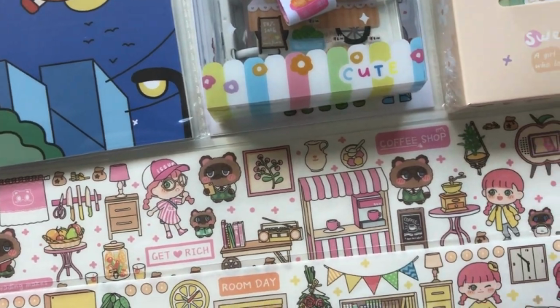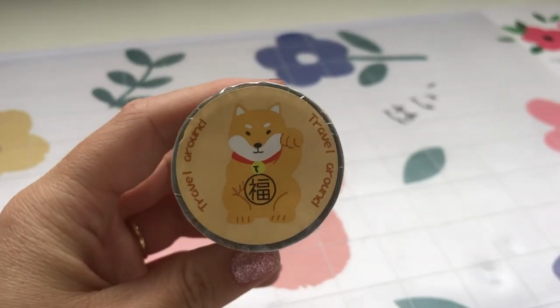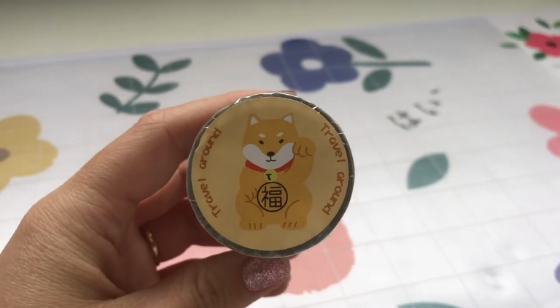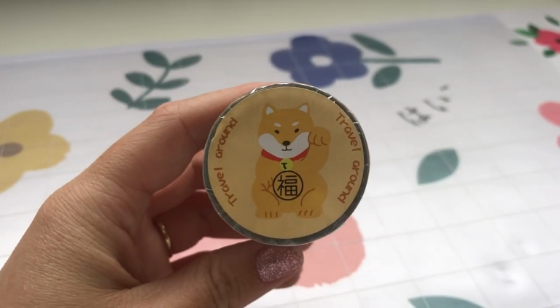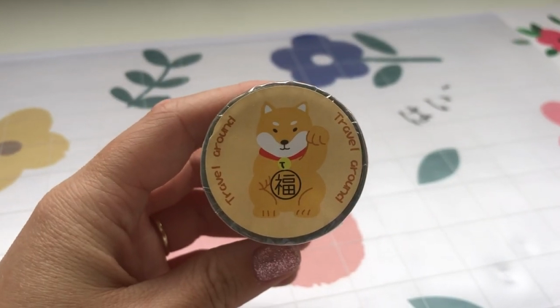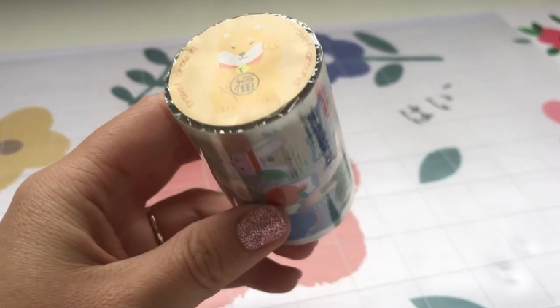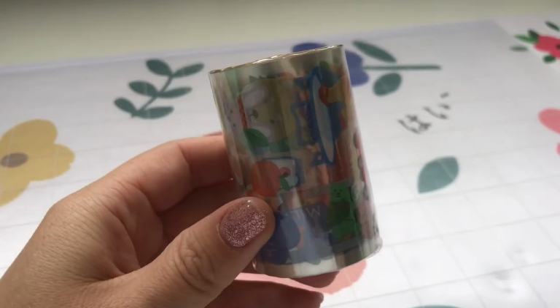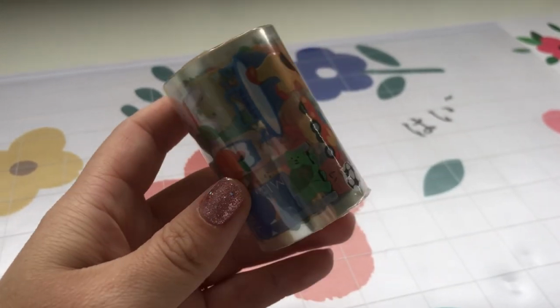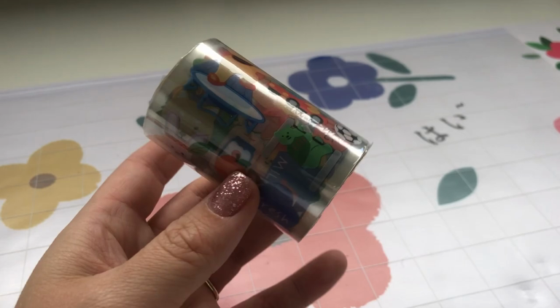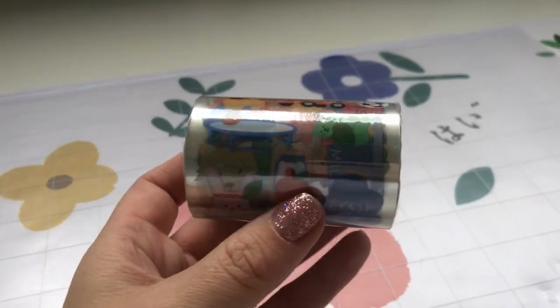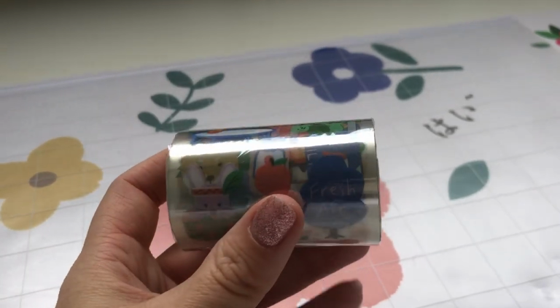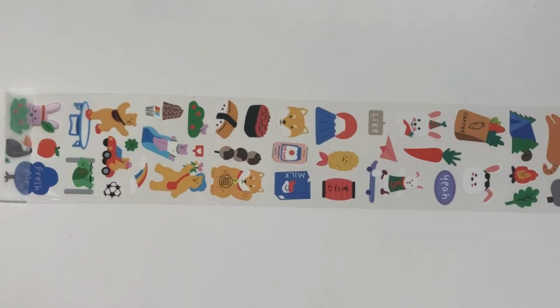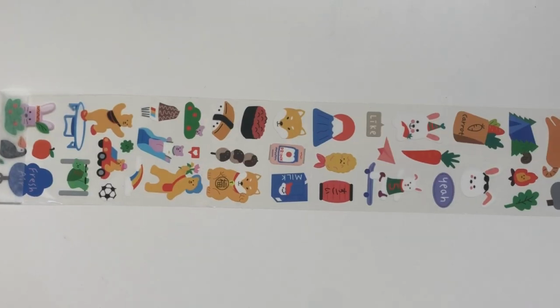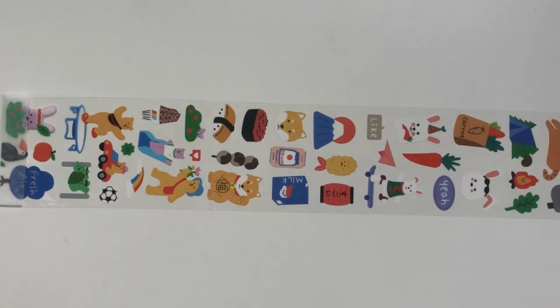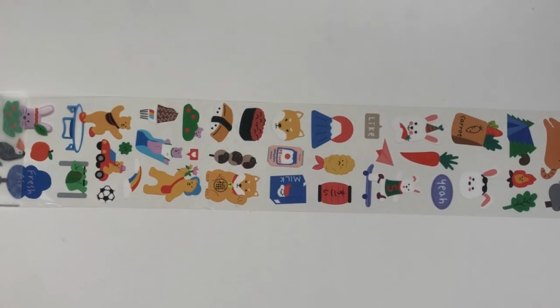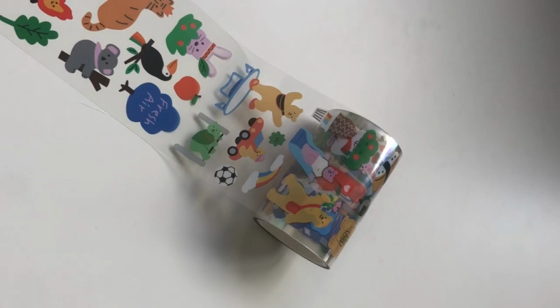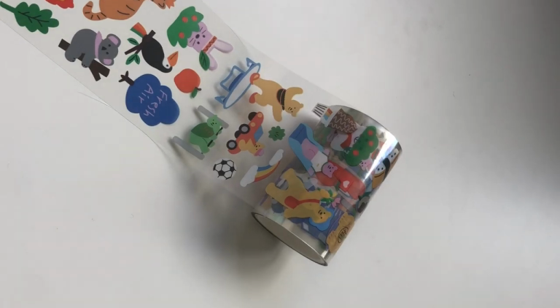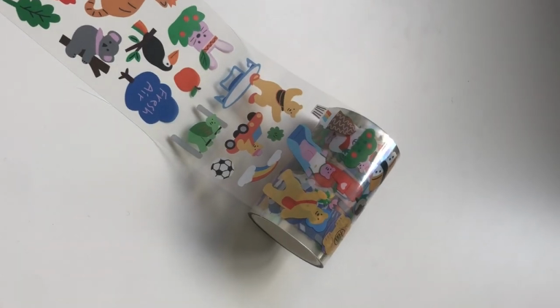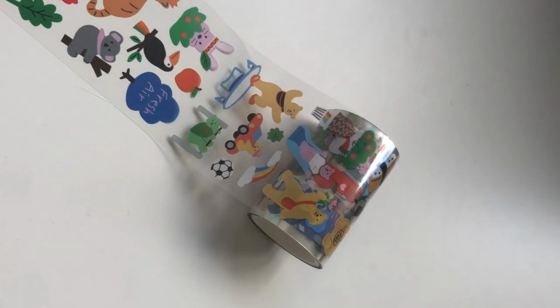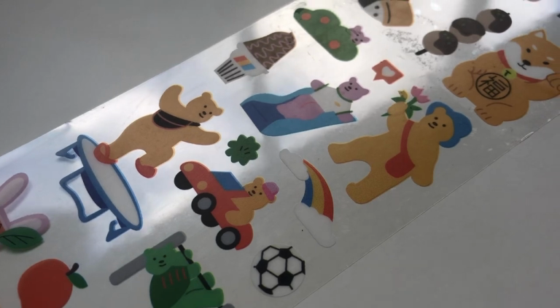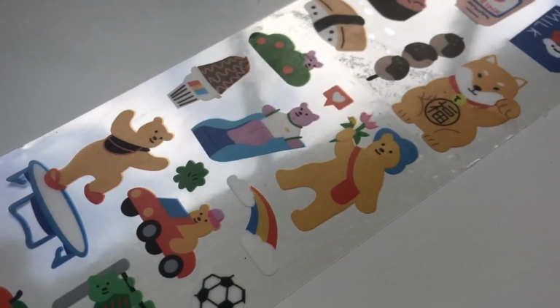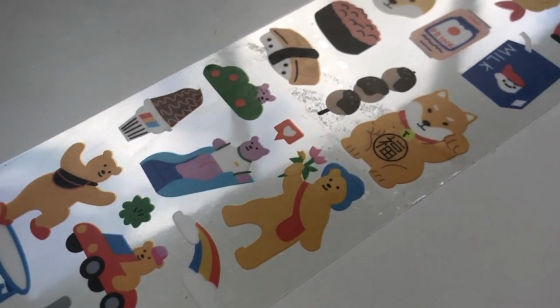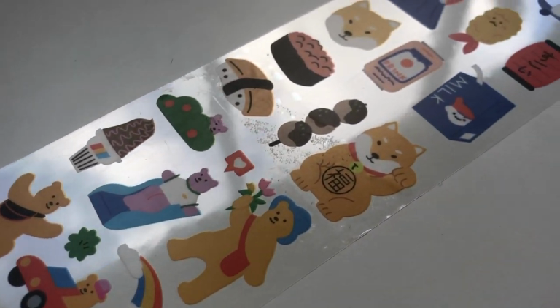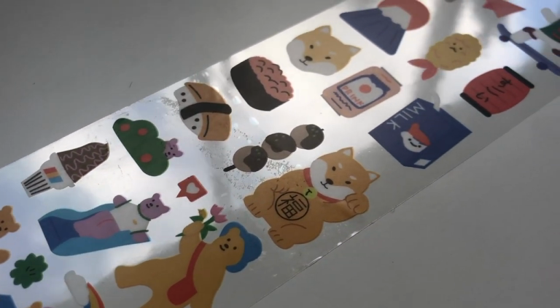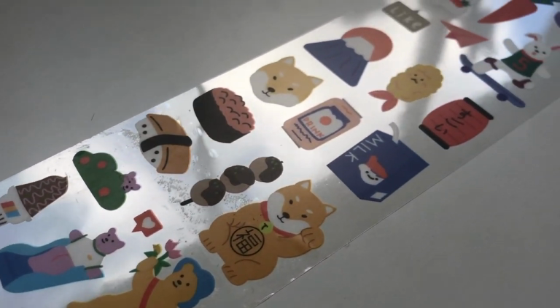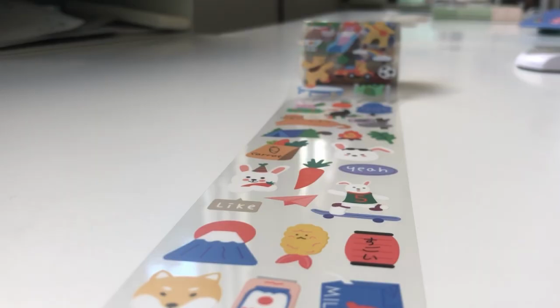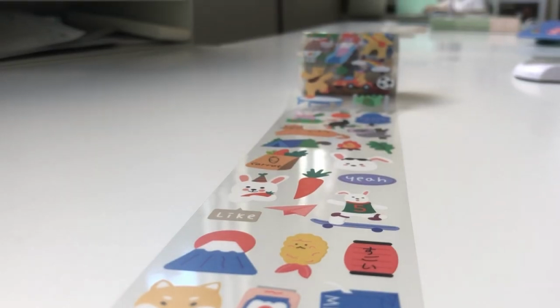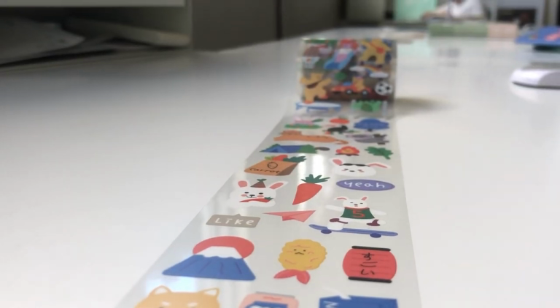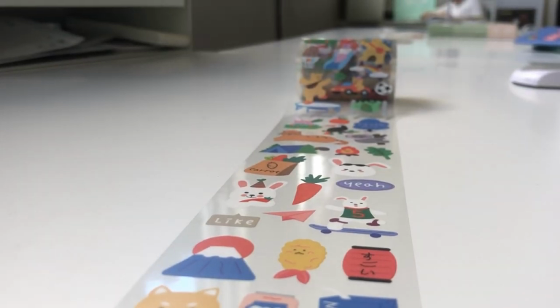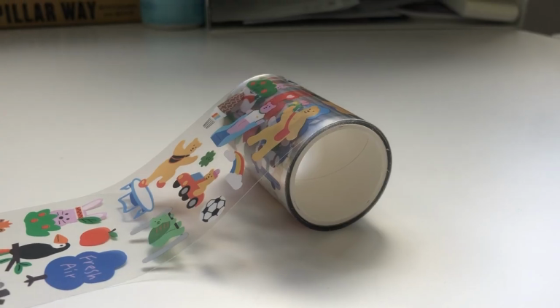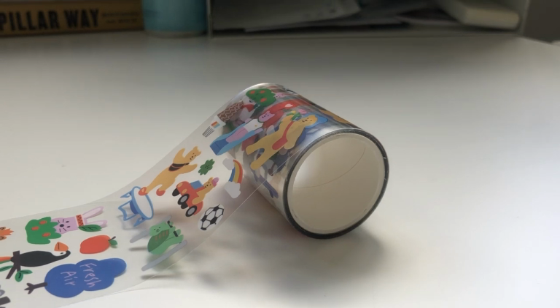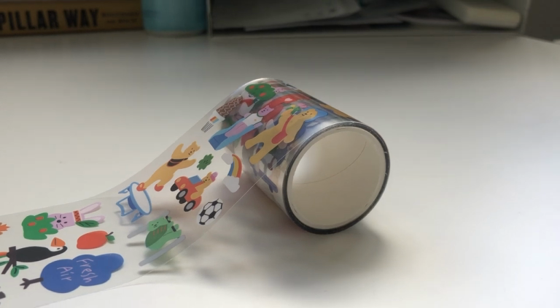So the first thing I got was this washi tape with a dog on the front and it actually has all these really cool designs on it. It's not actually sticky on the back so I'm going to have to figure out if I need to put water onto it.